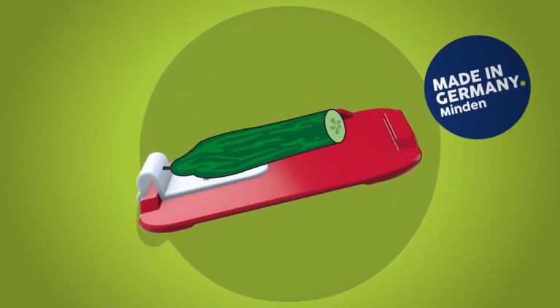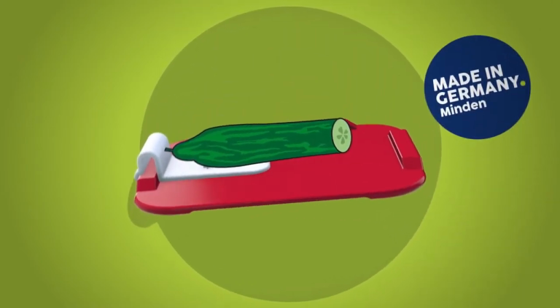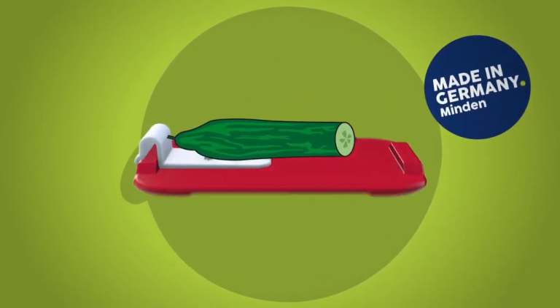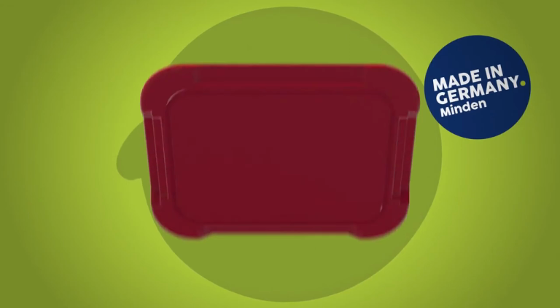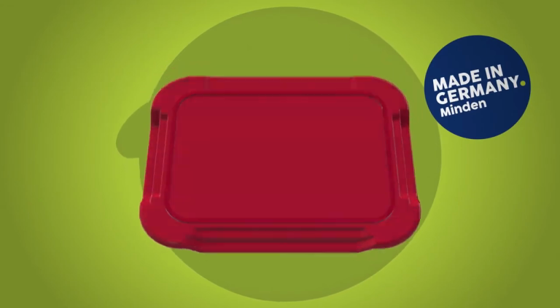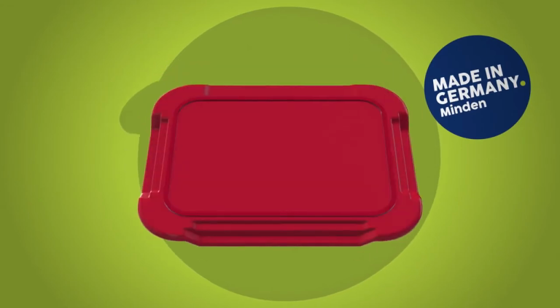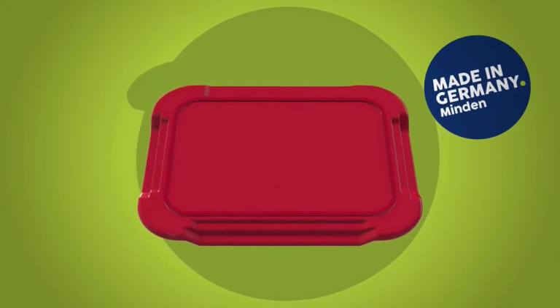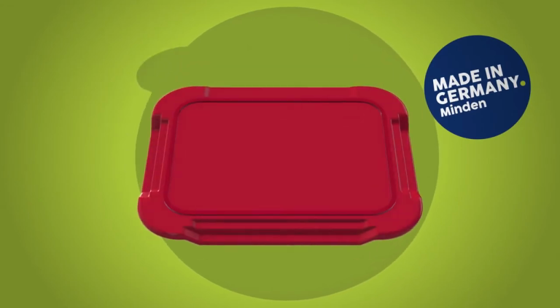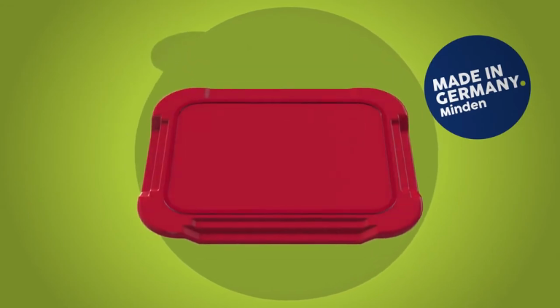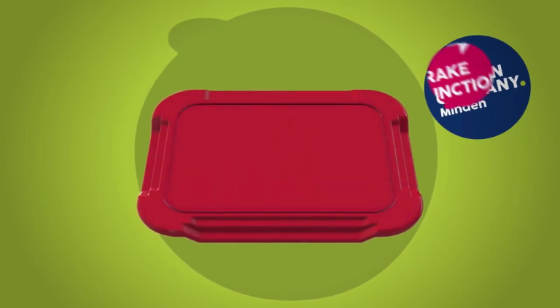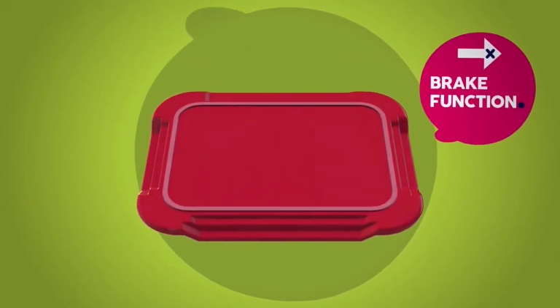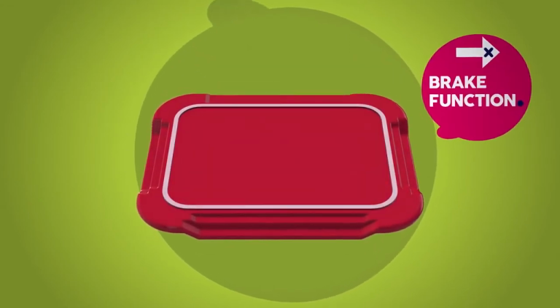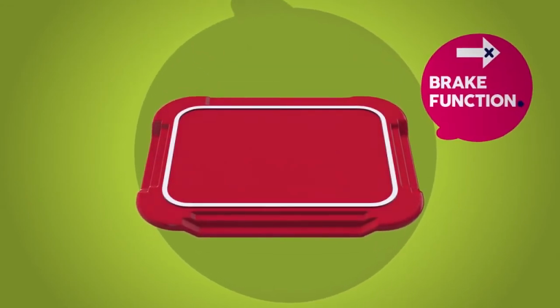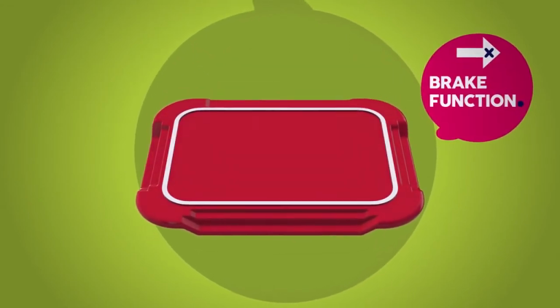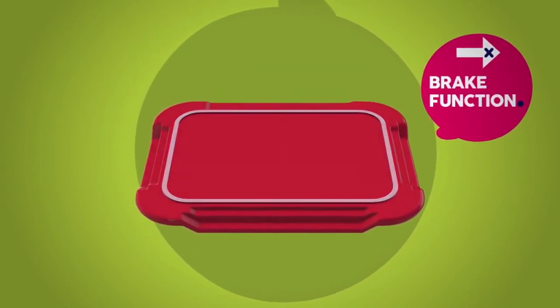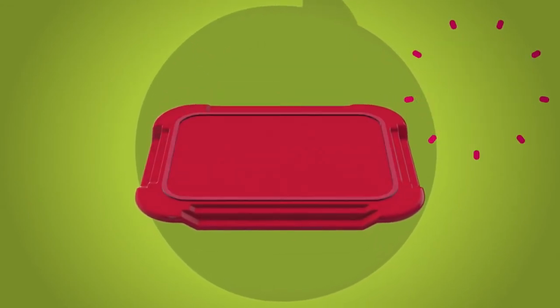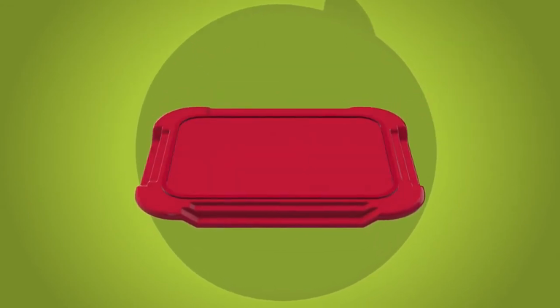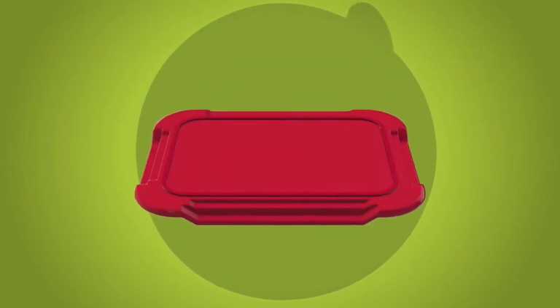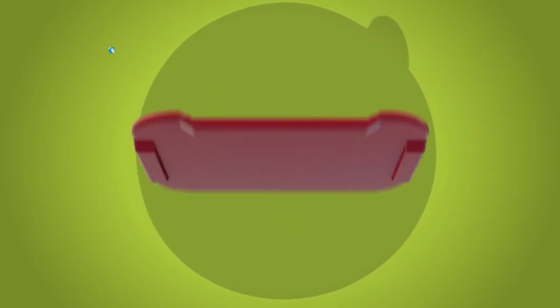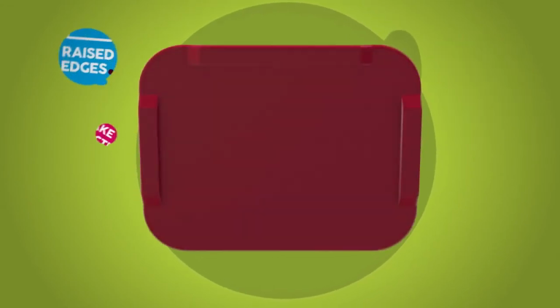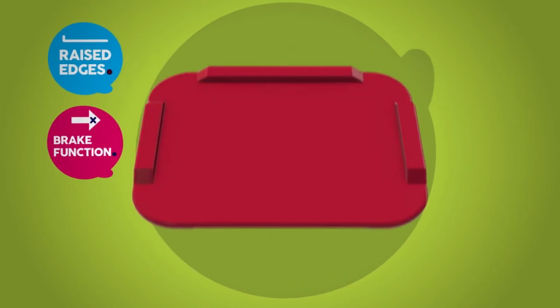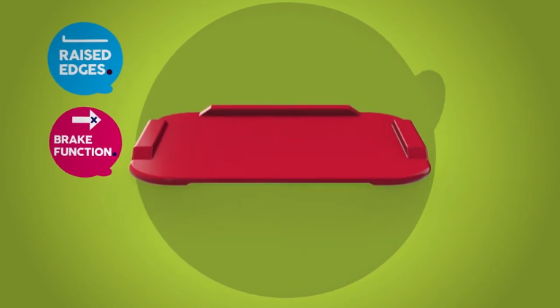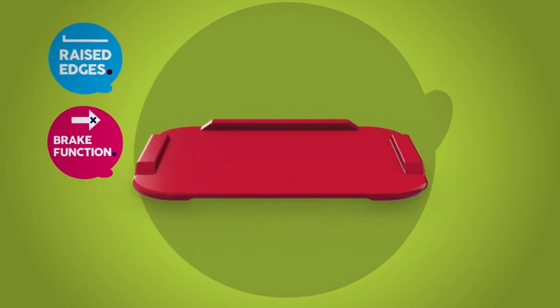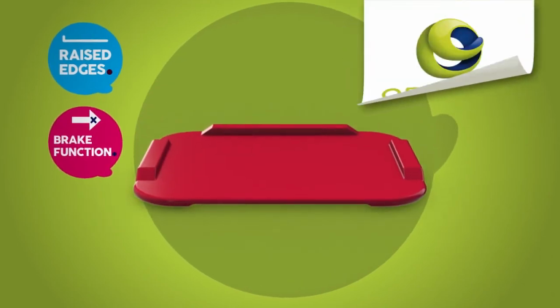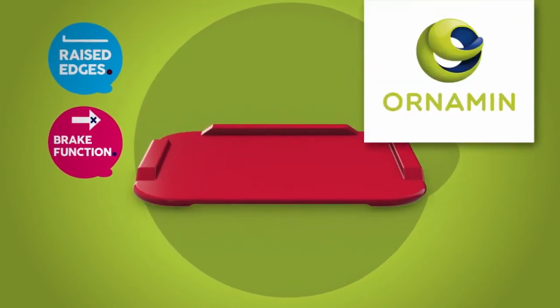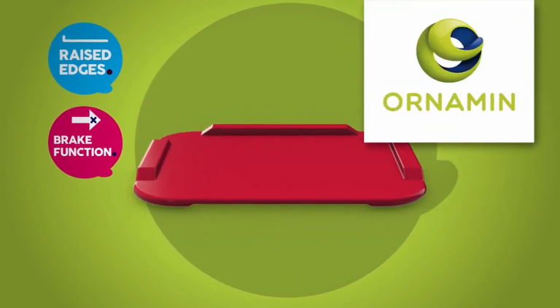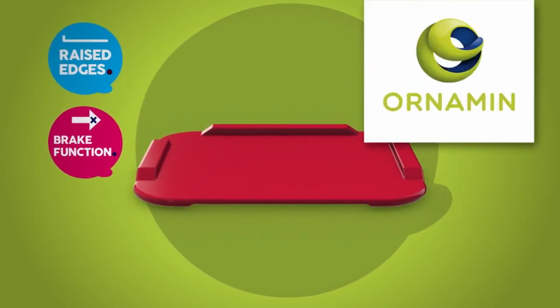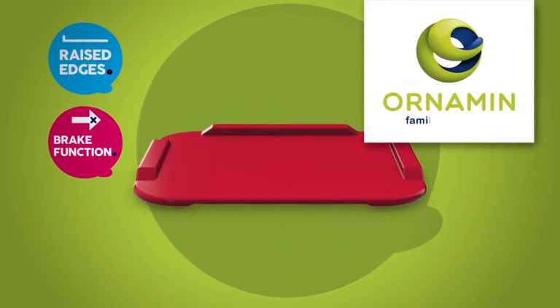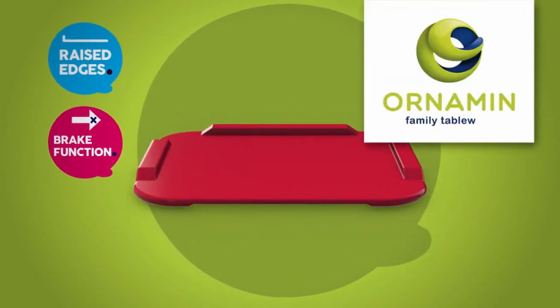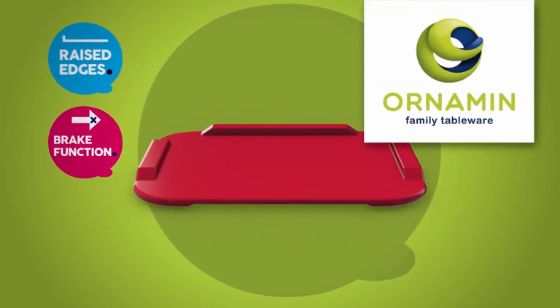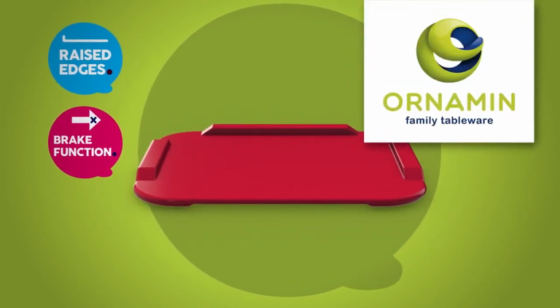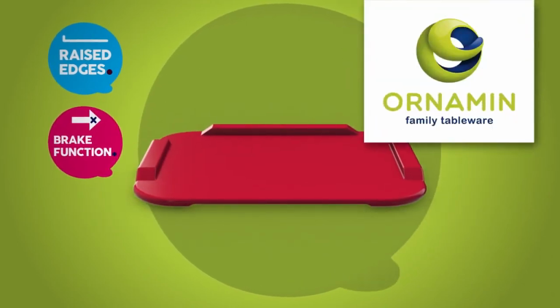Nothing slips, not even the board. A non-slip ring on the bottom side holds it in place. The non-slip board from Ornamin, the family tableware.